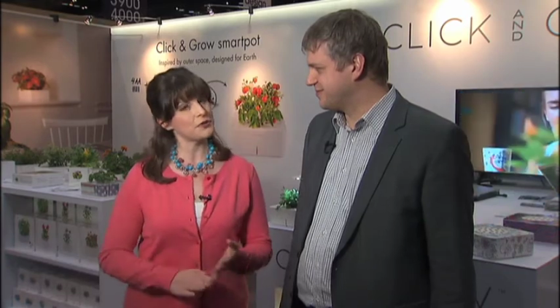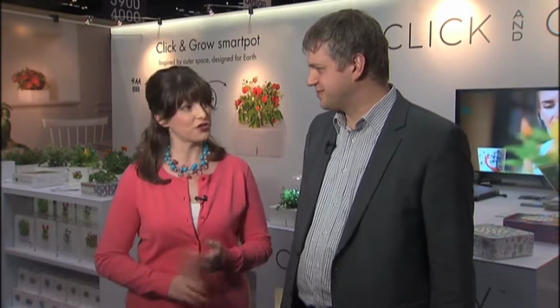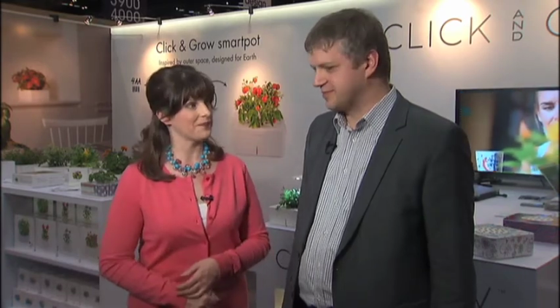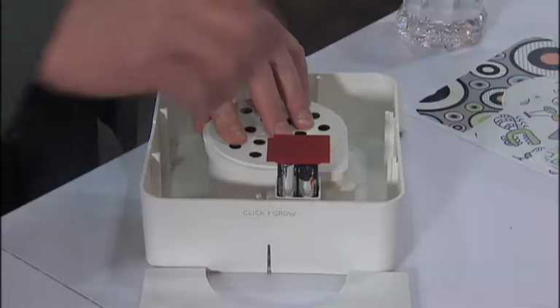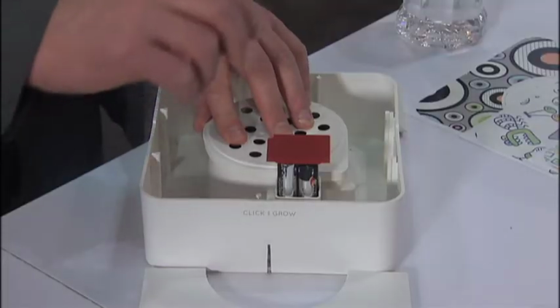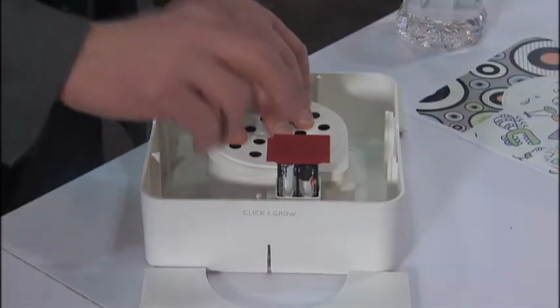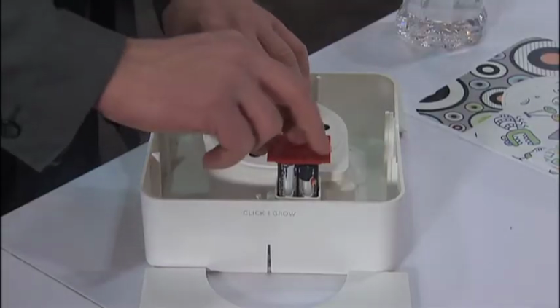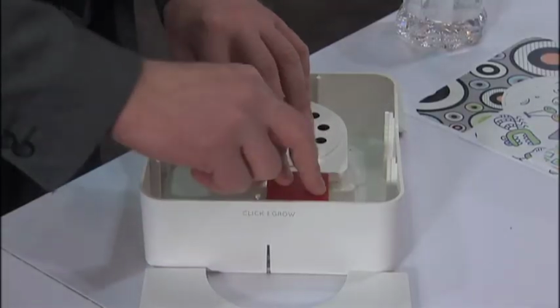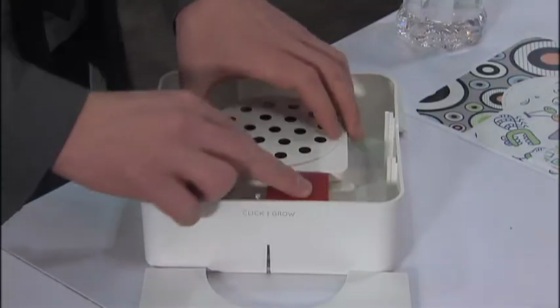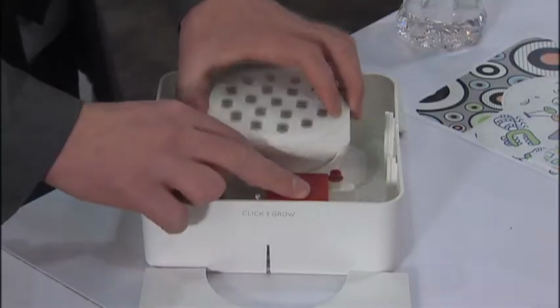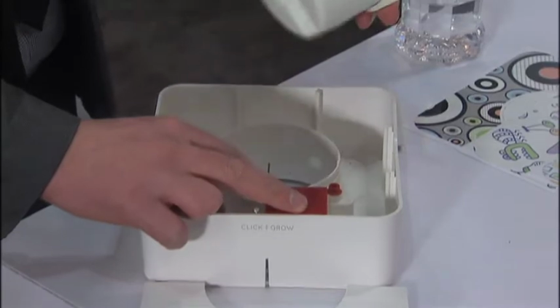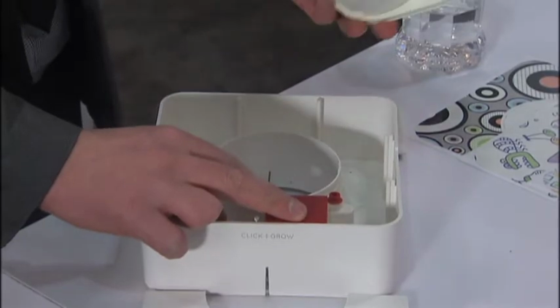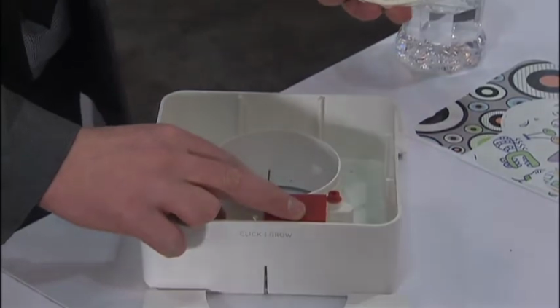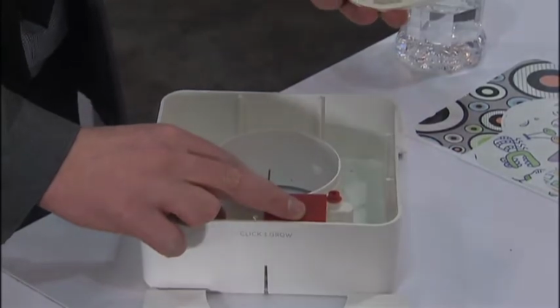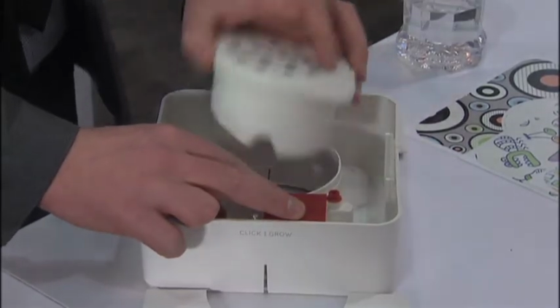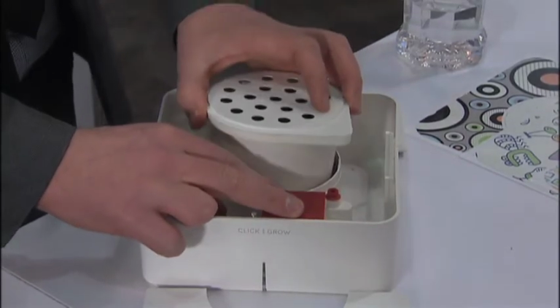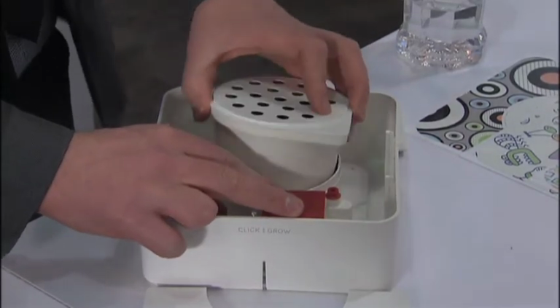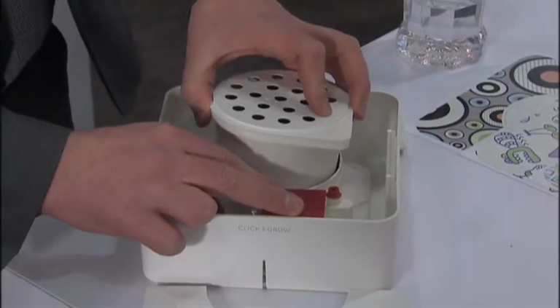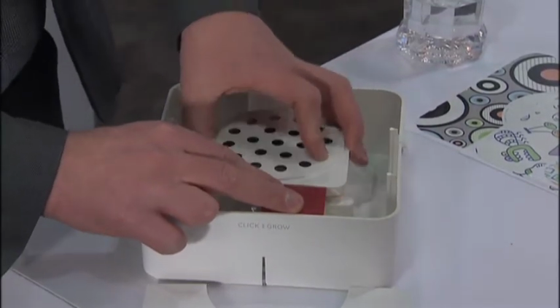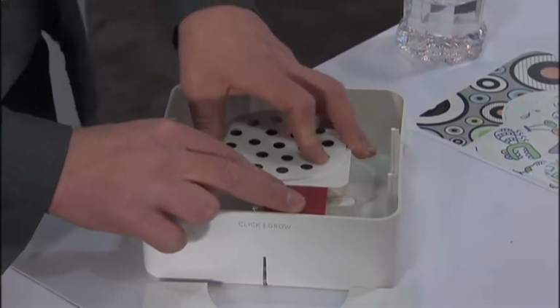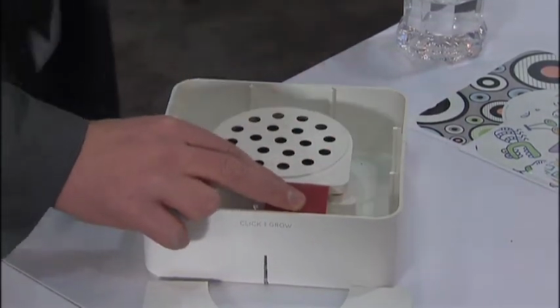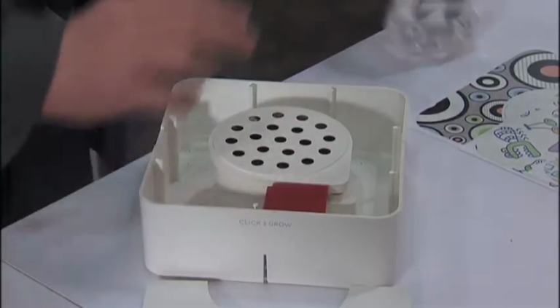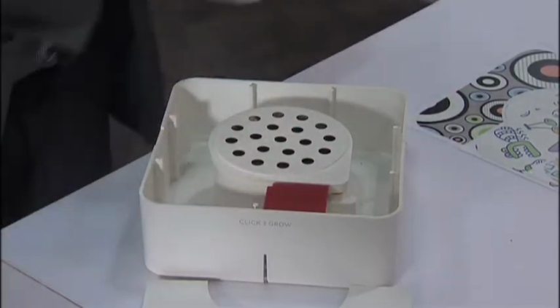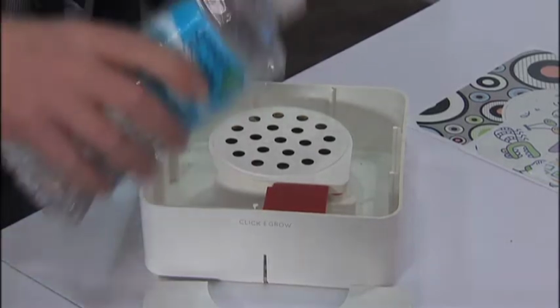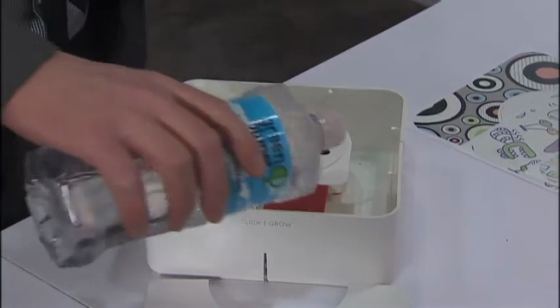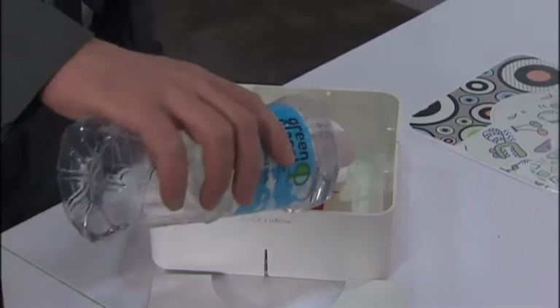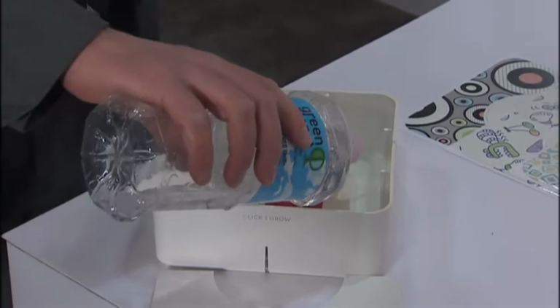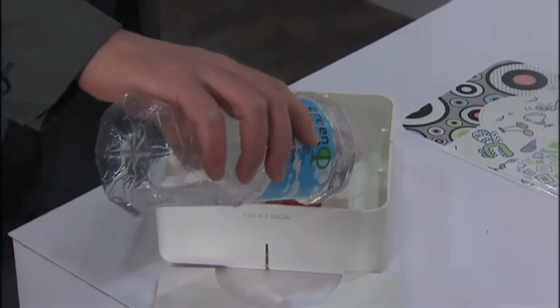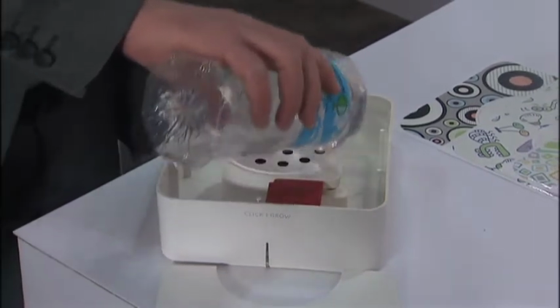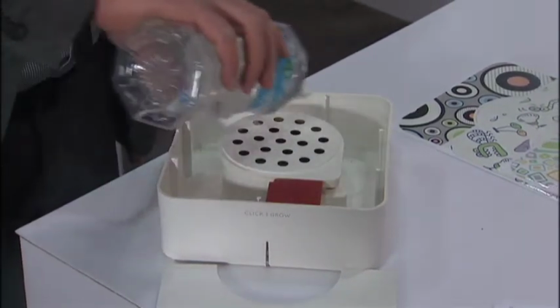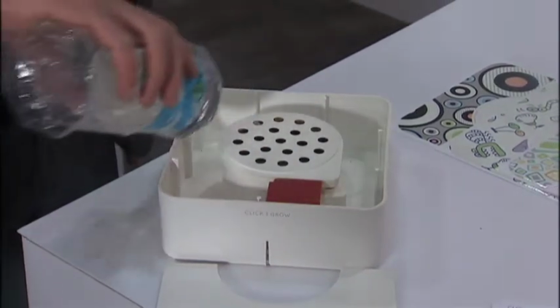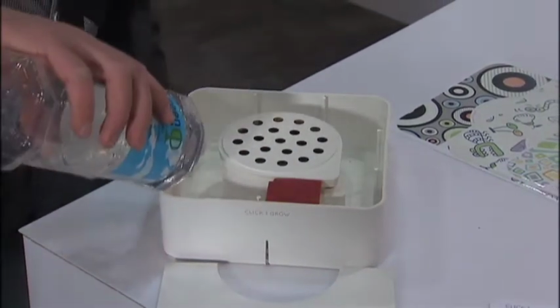Talk to us about the starter kit. The starter kit contains electronics, sensors, and a plant cartridge. It contains software for this exact plant, nutrients, and seeds.